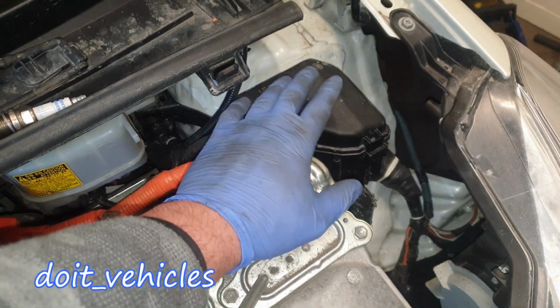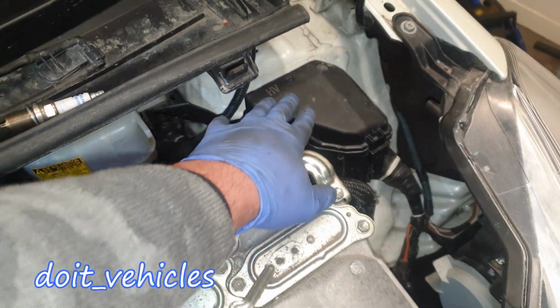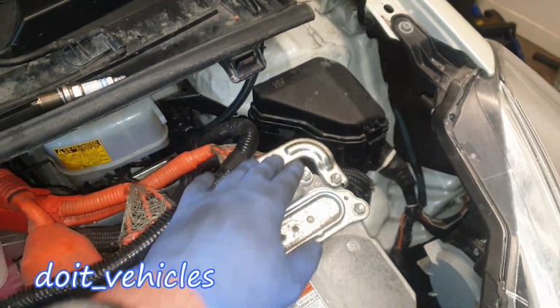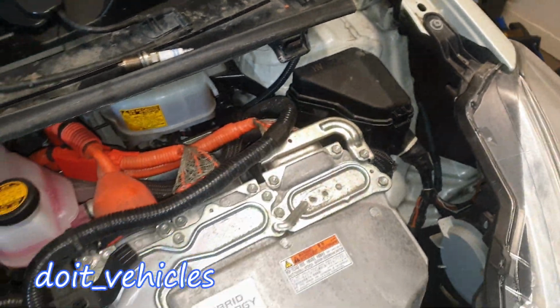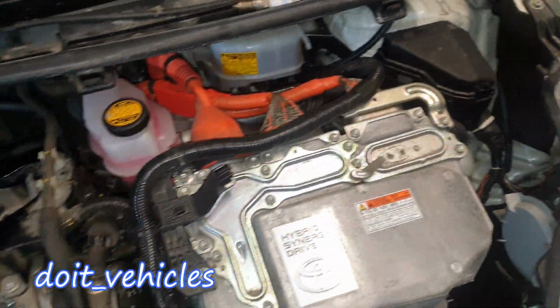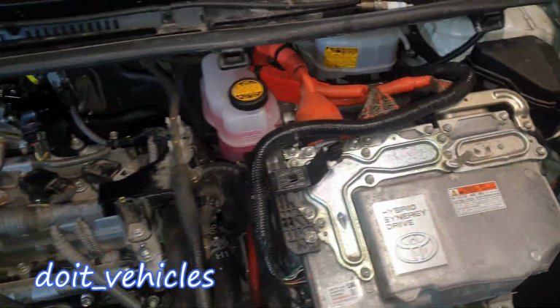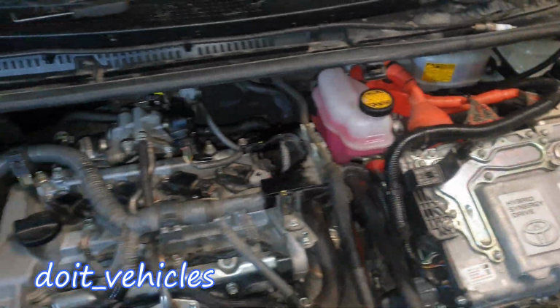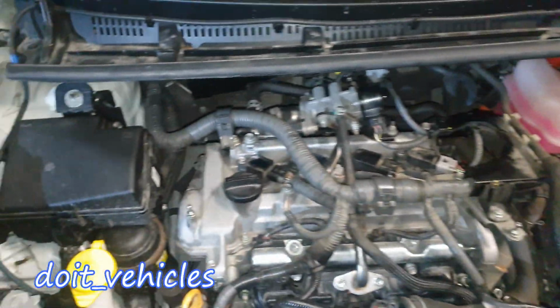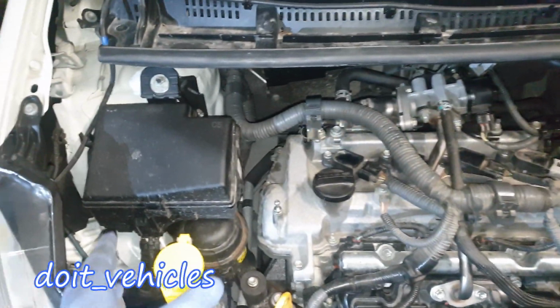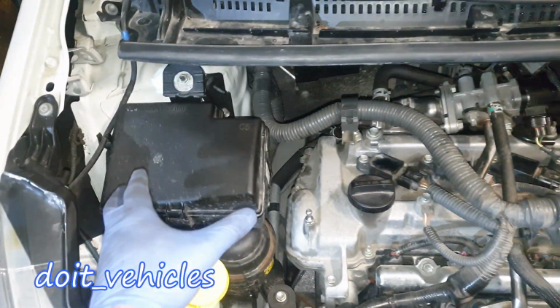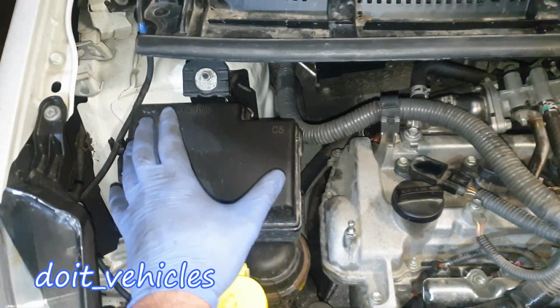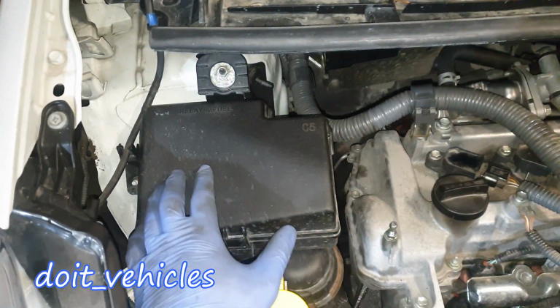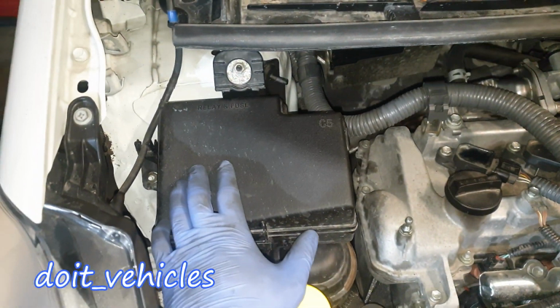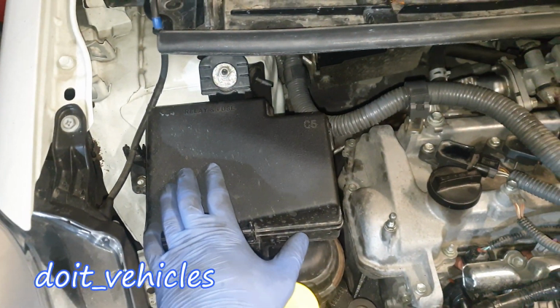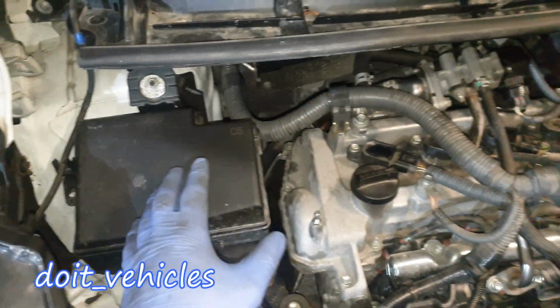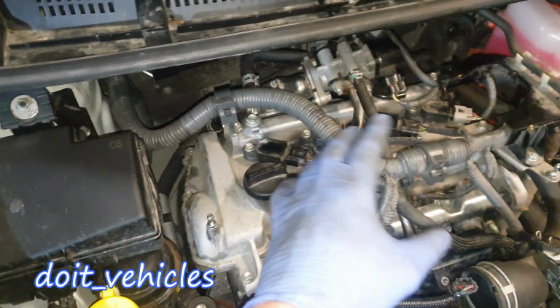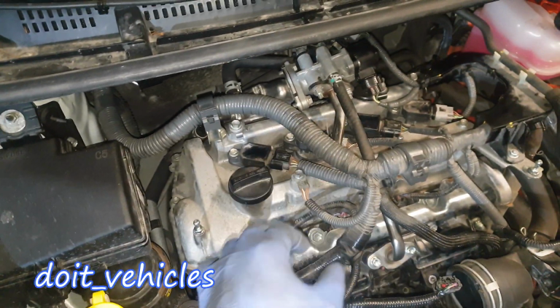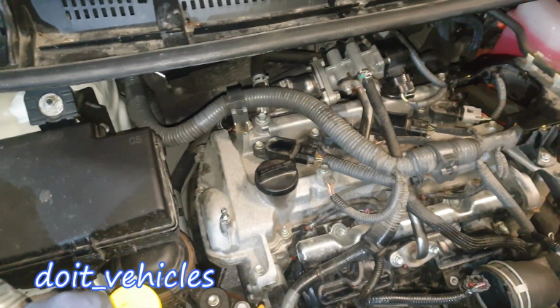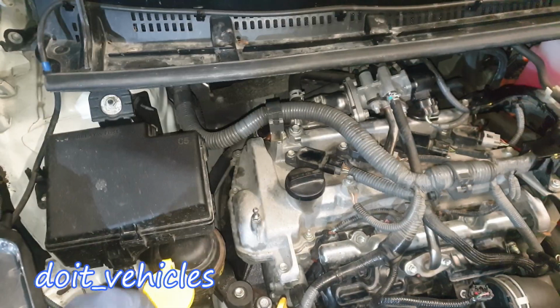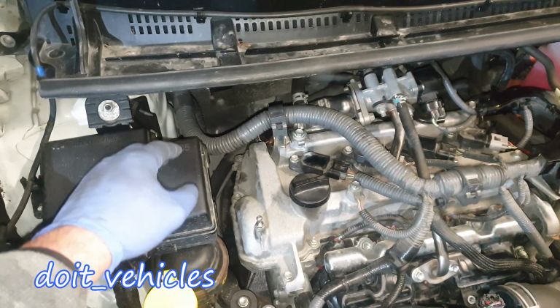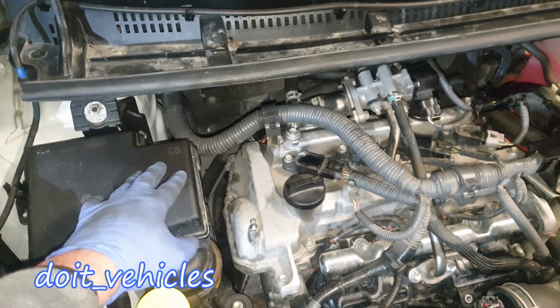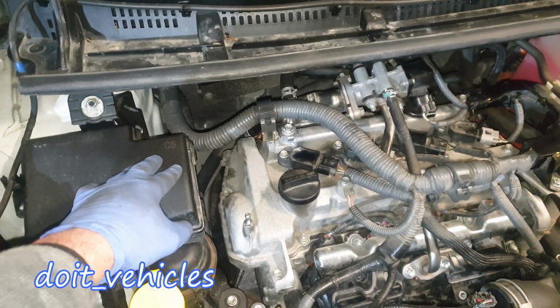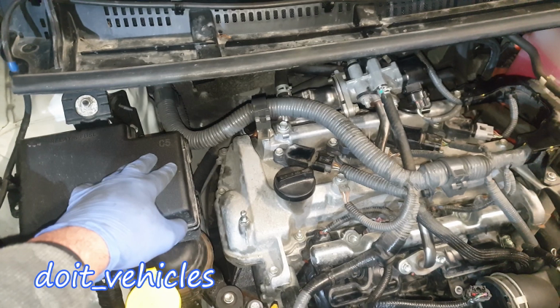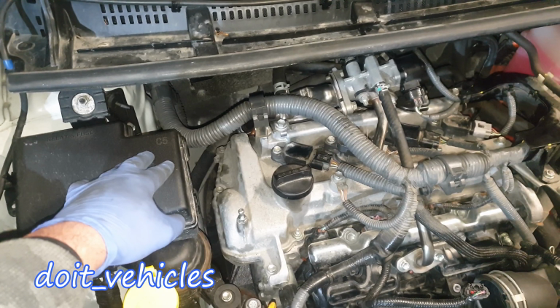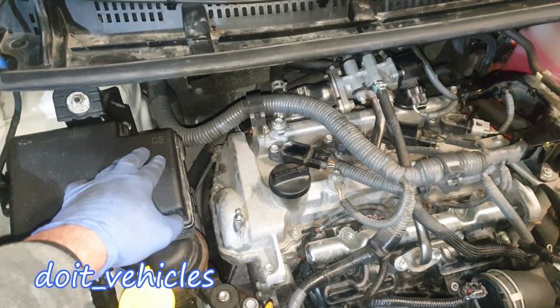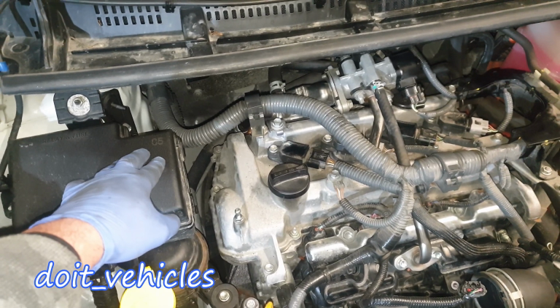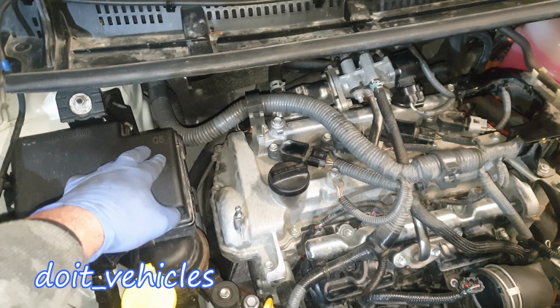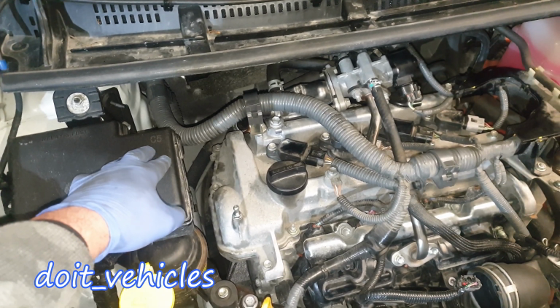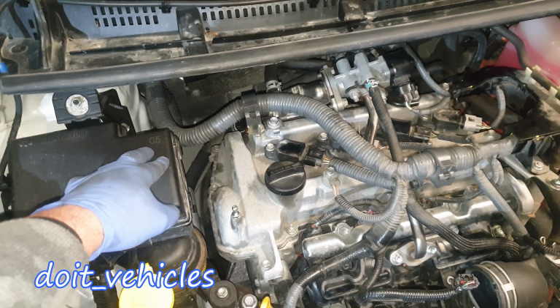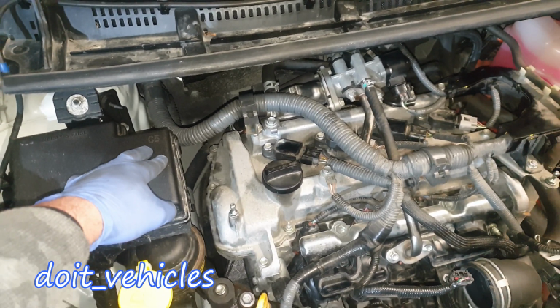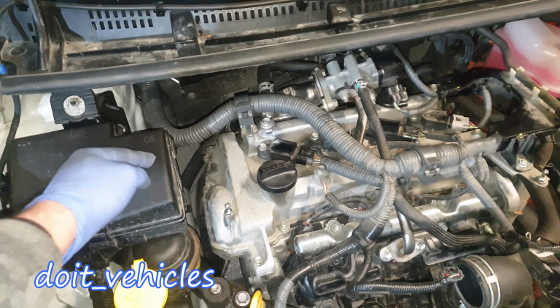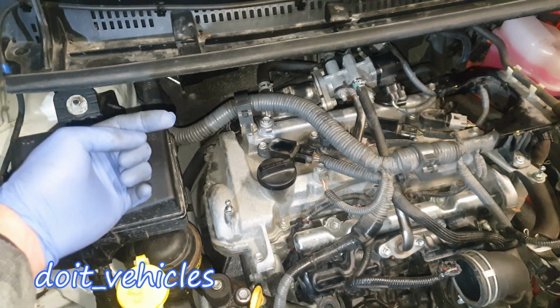Here we've got a small fuse box for the hybrid system, and here we've got a fuse box for regular engine electronics. I have a separate video with the presentation of the fuse box and all the relays as well, so go ahead and check it out.